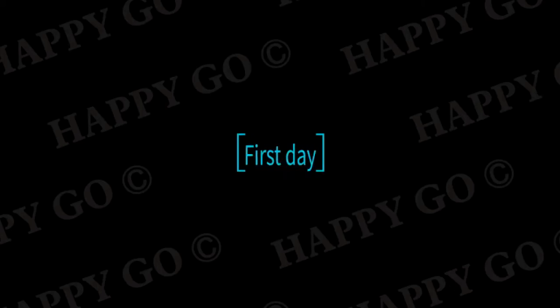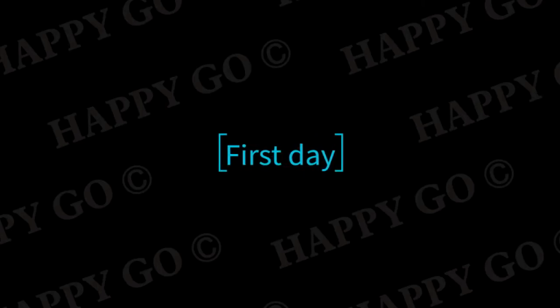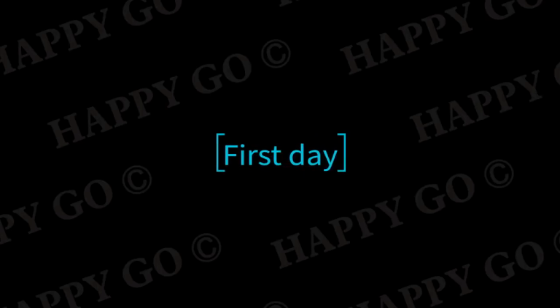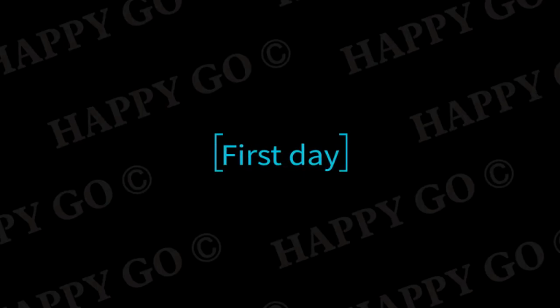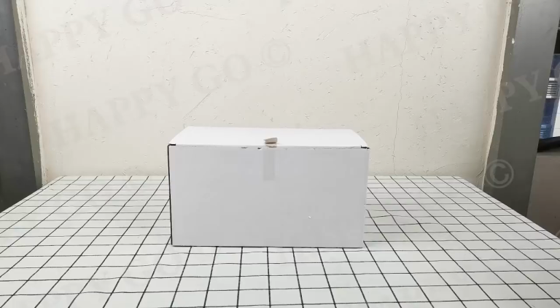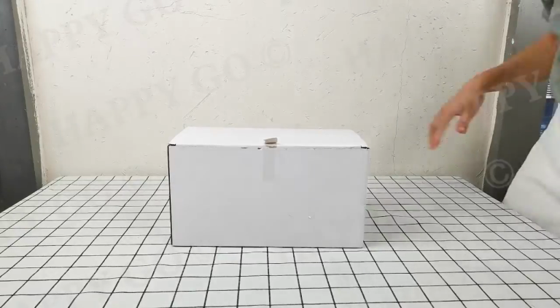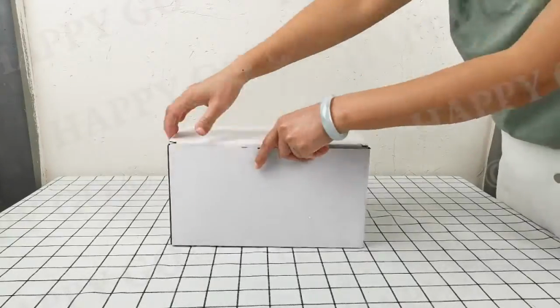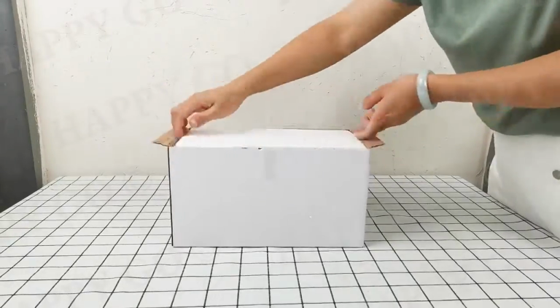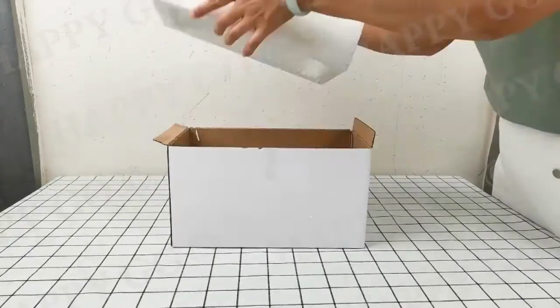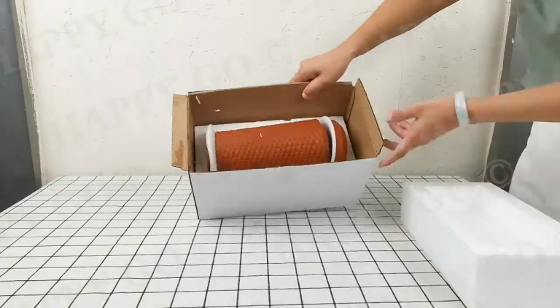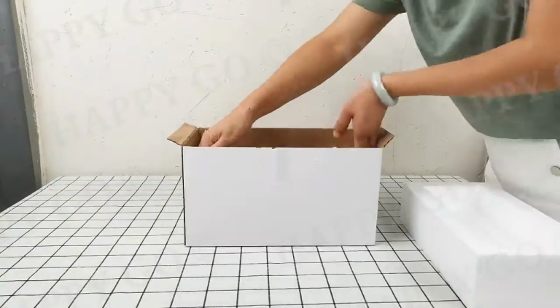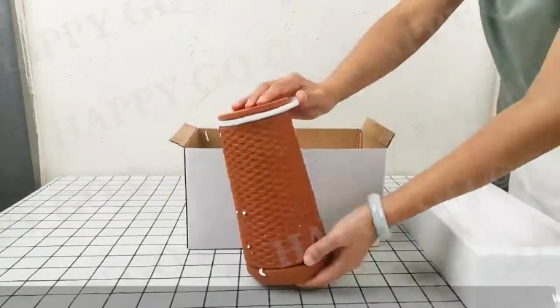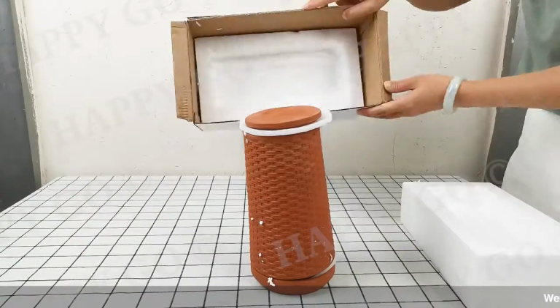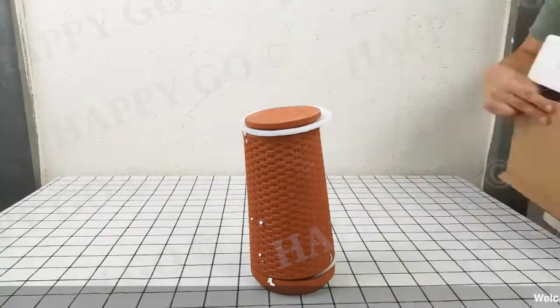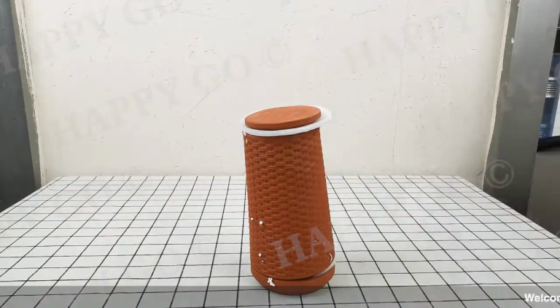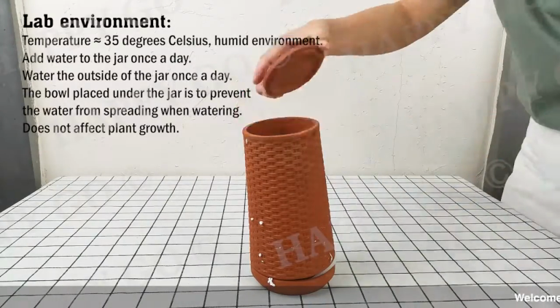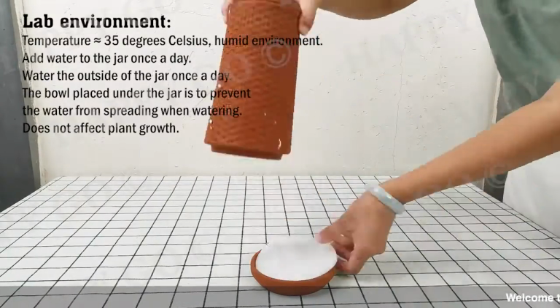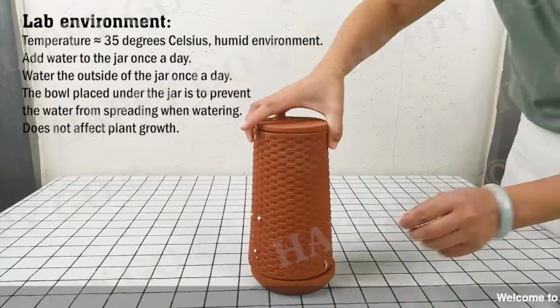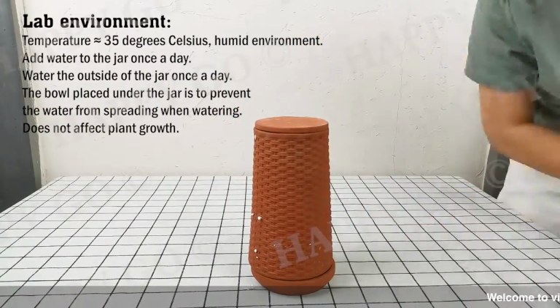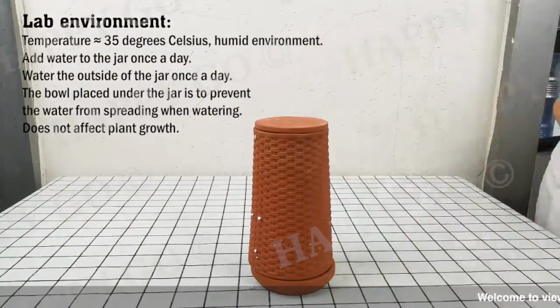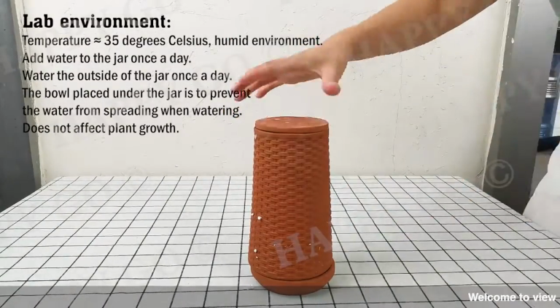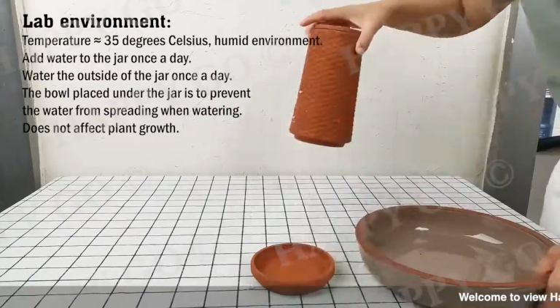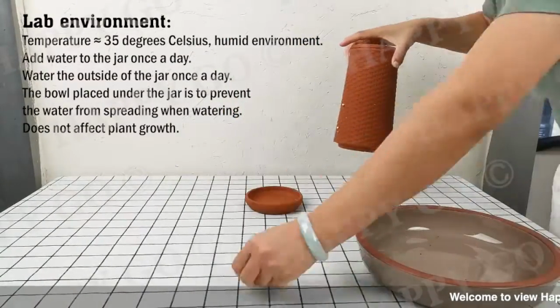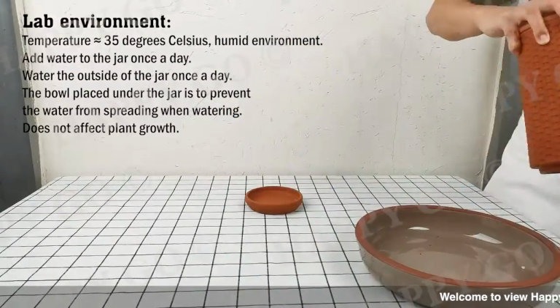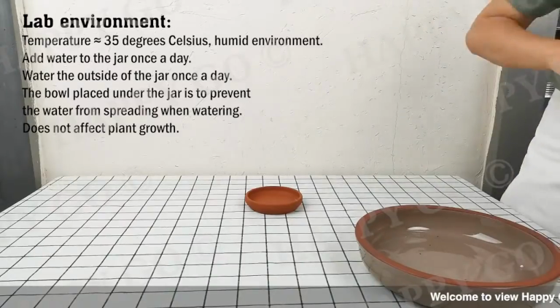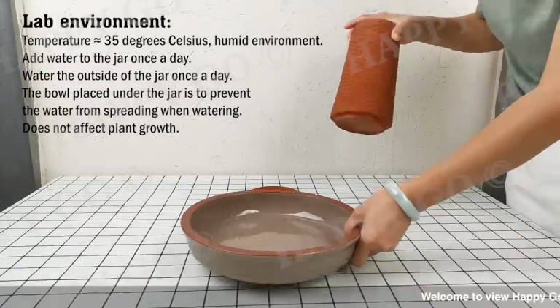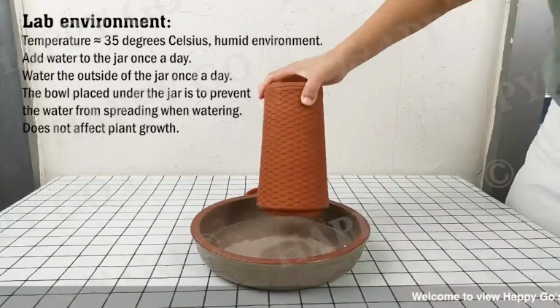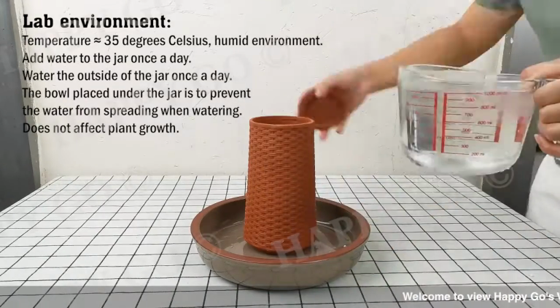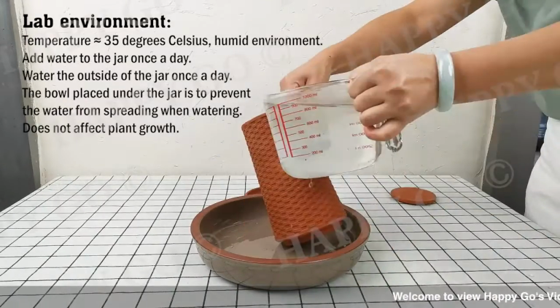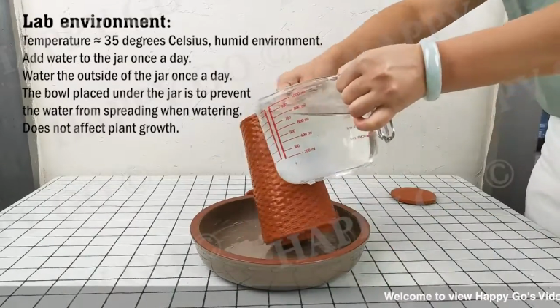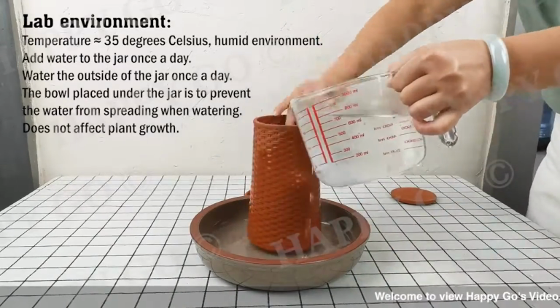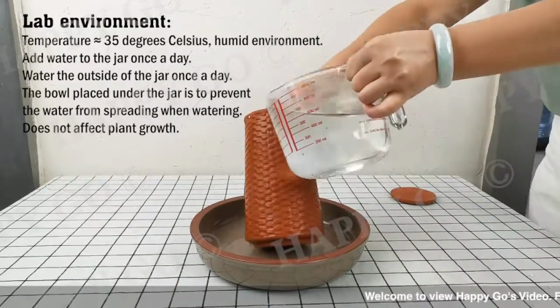Today we'll introduce you to a living and breathing product made by terracotta material: the terracotta planter. It doesn't need soil, only water.